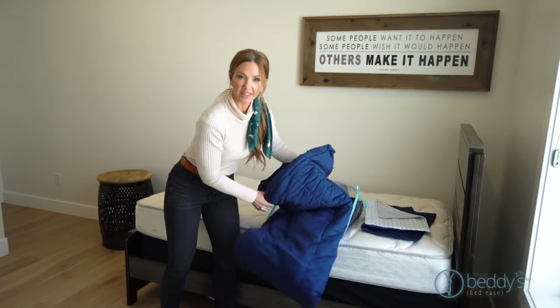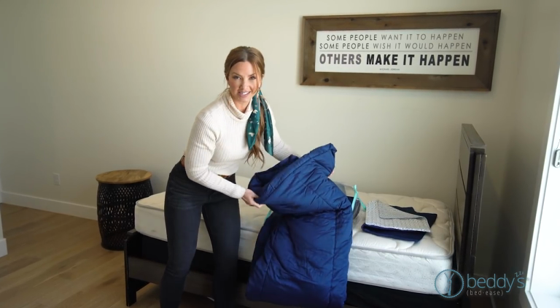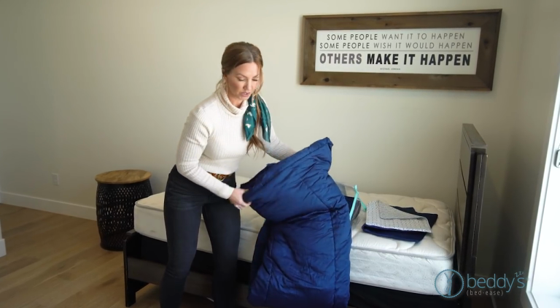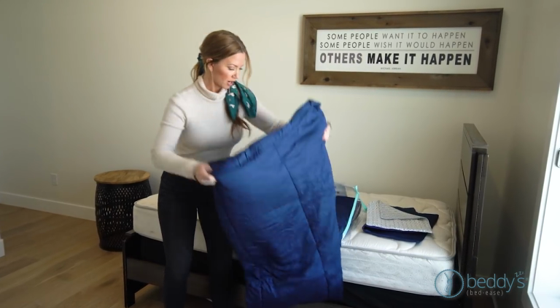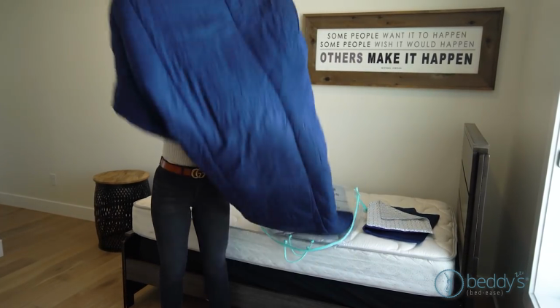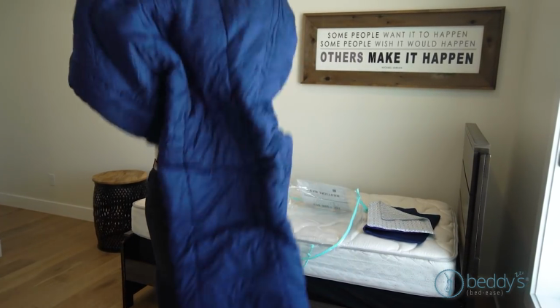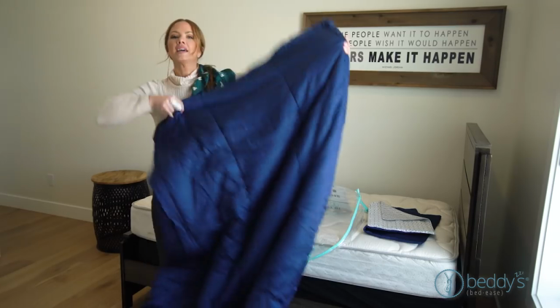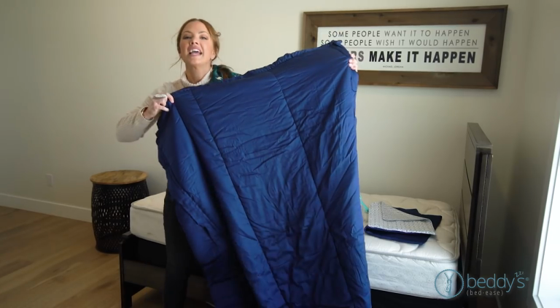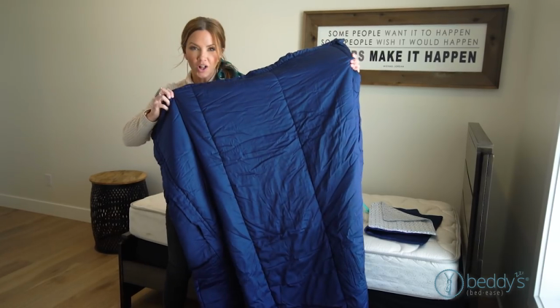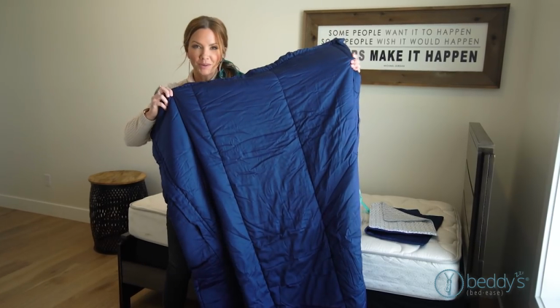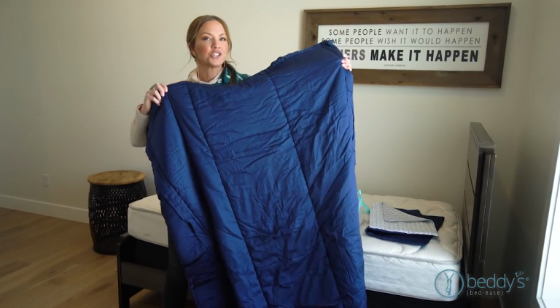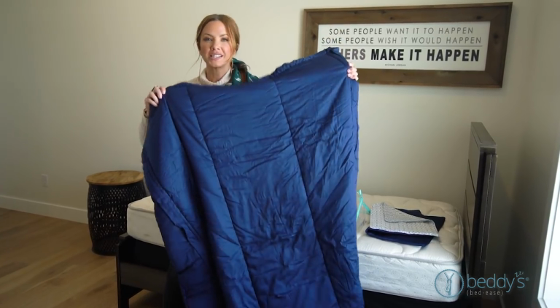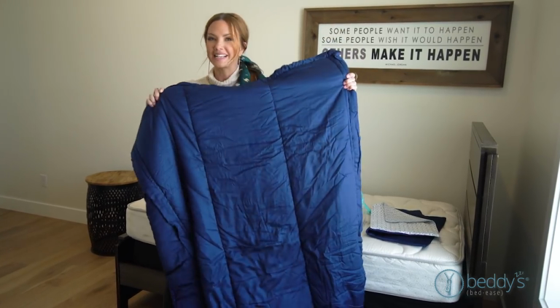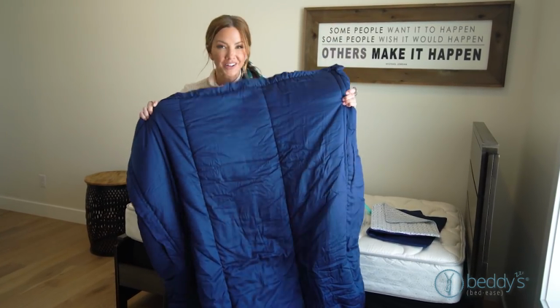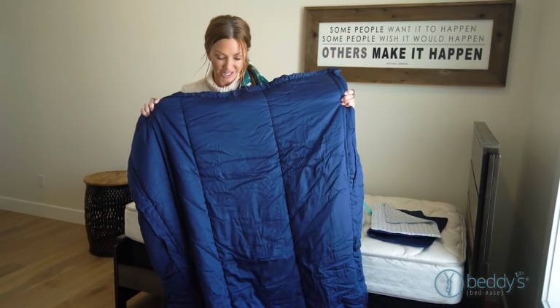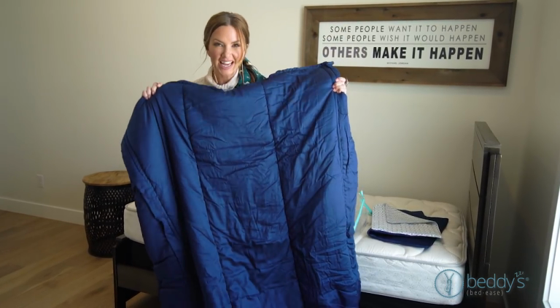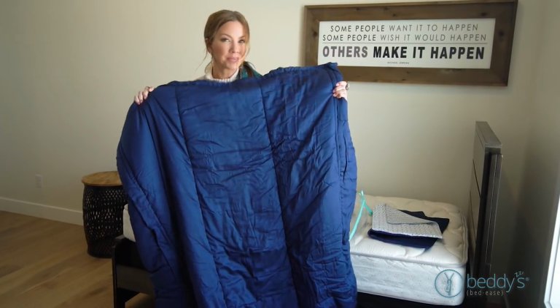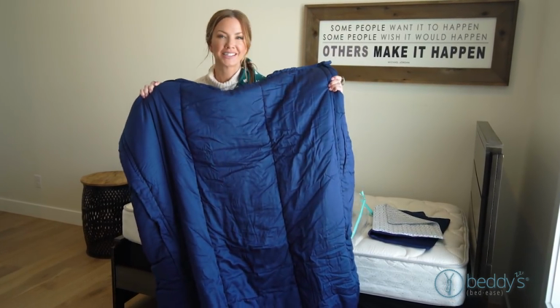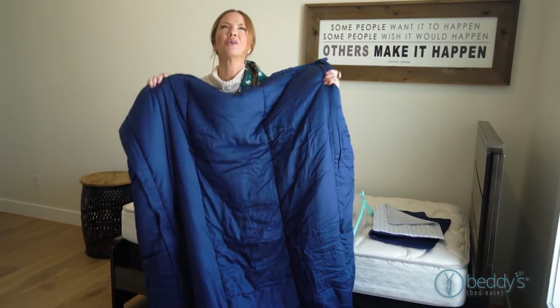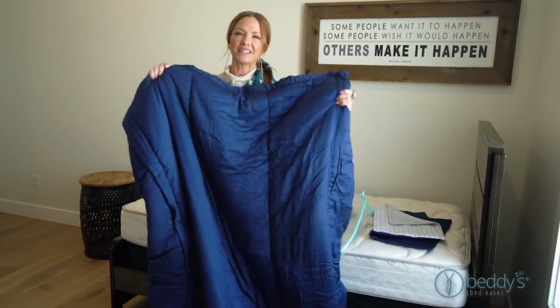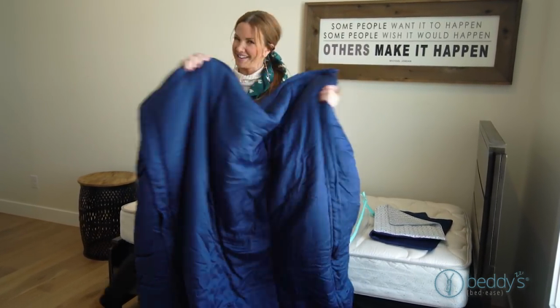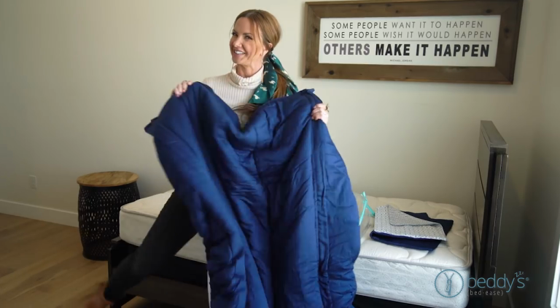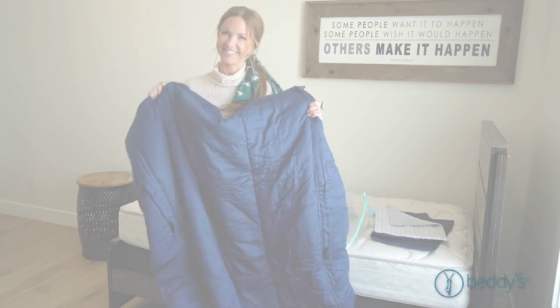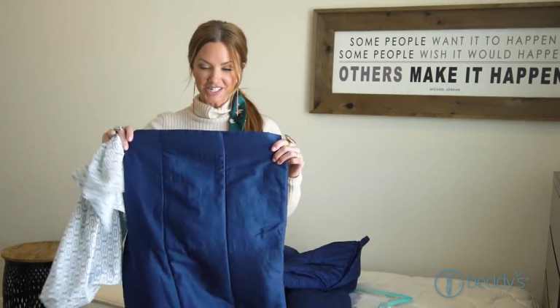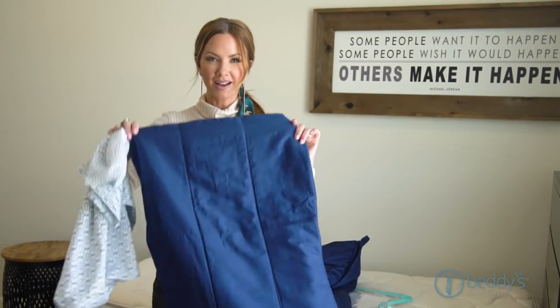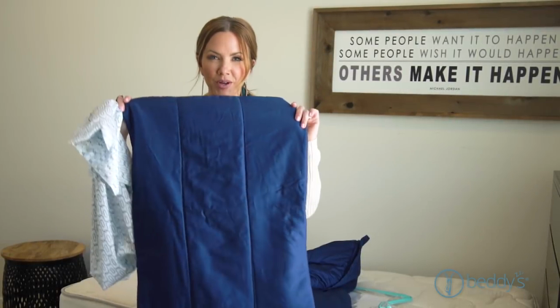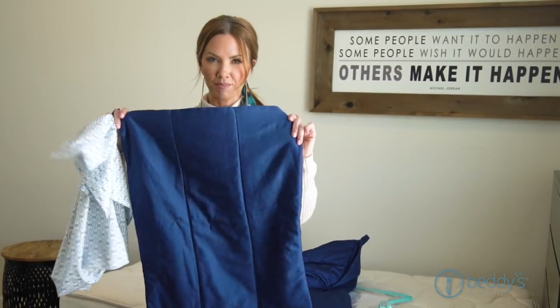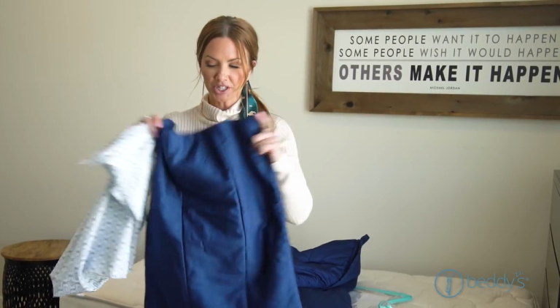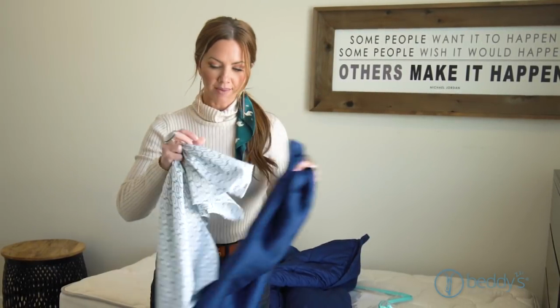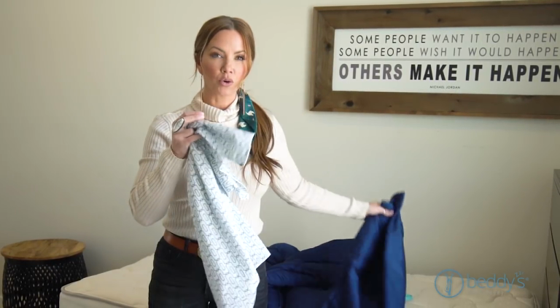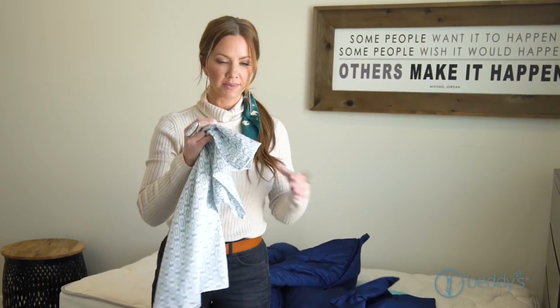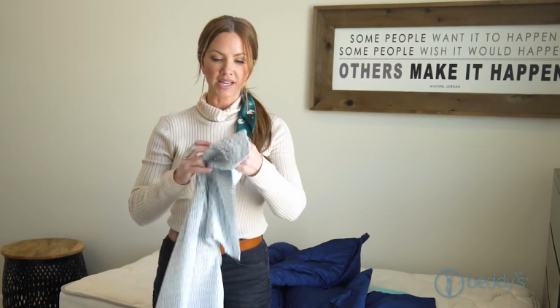And this is the coolest part — it's all in one piece. Your sheets, your blankets, everything. It's one piece. It's so easy to put on, you're going to love it. Each set comes with a matching sham and coordinating pillowcase.